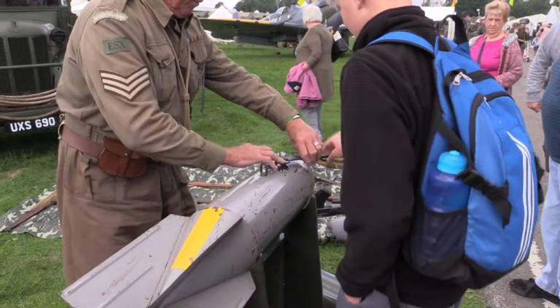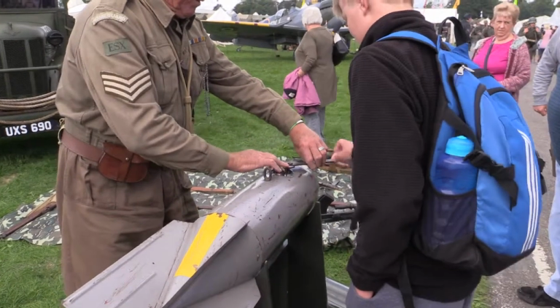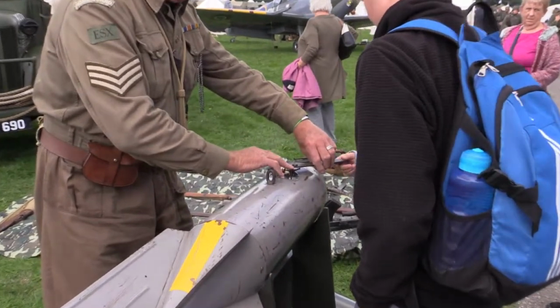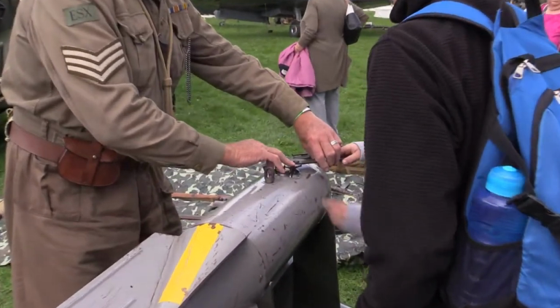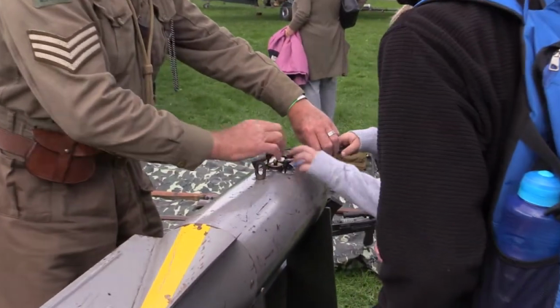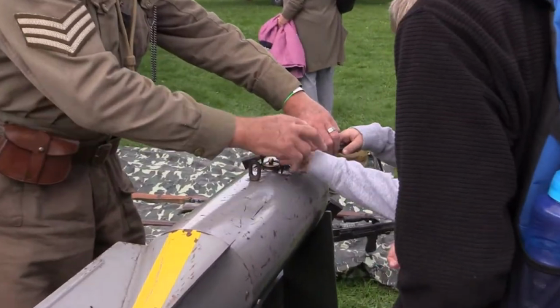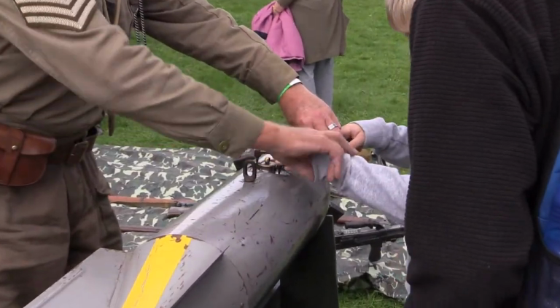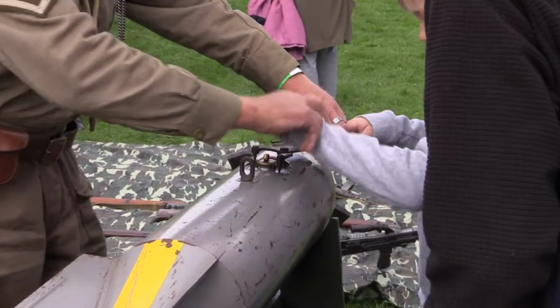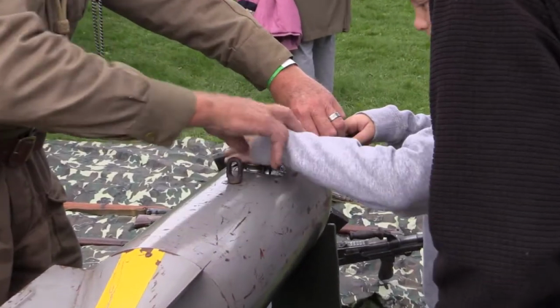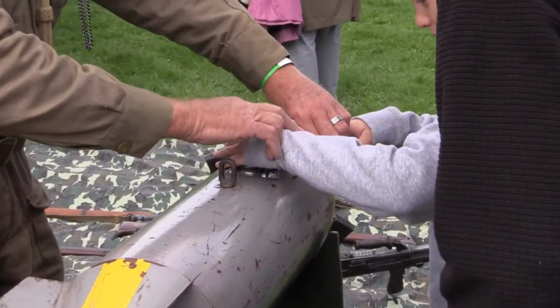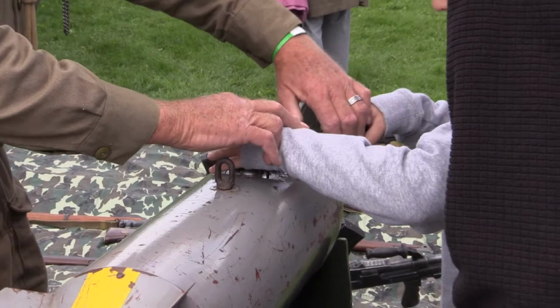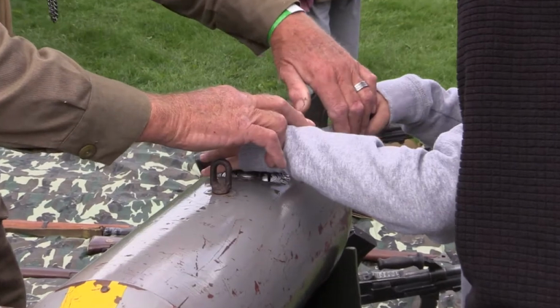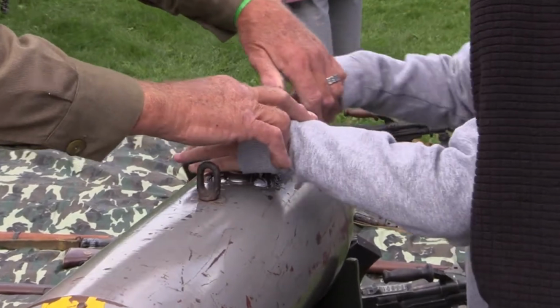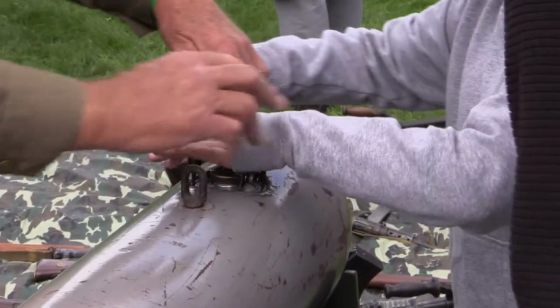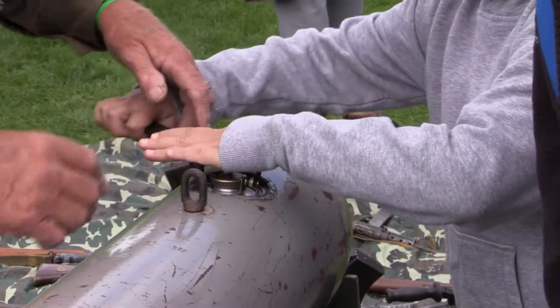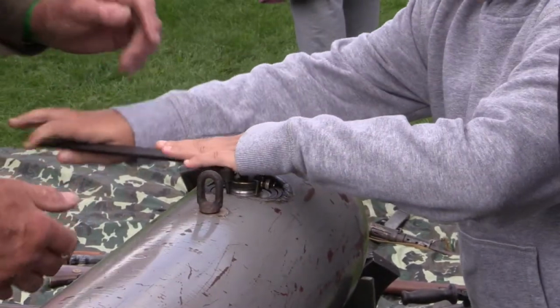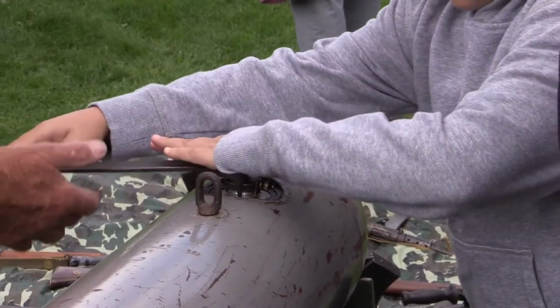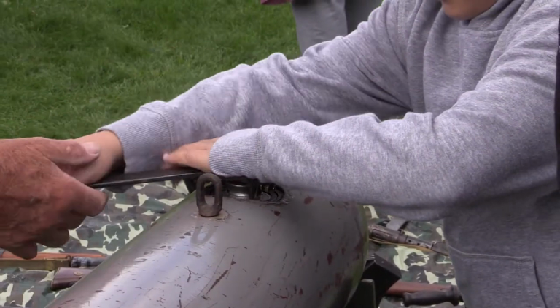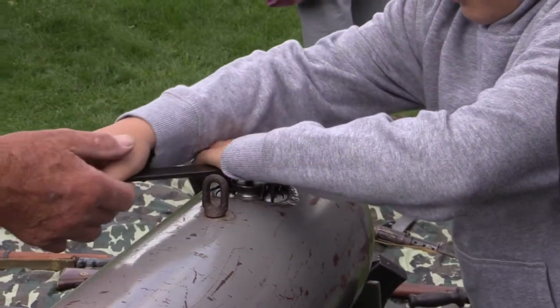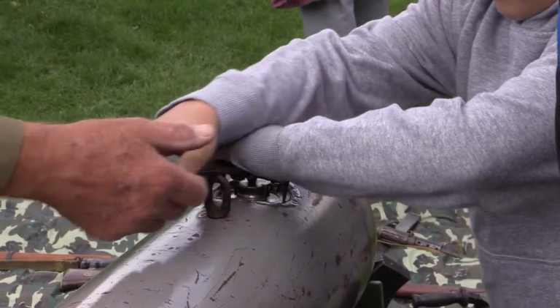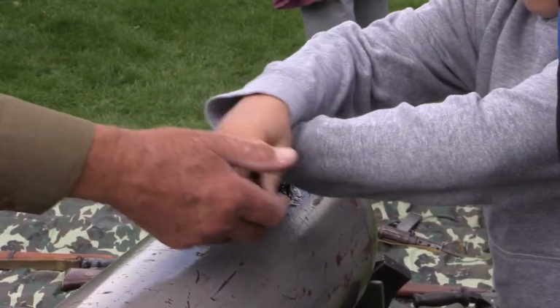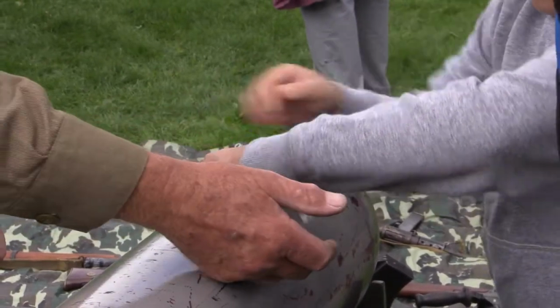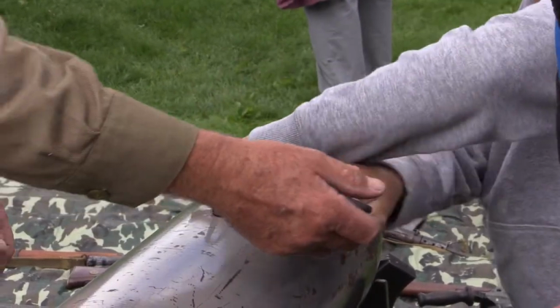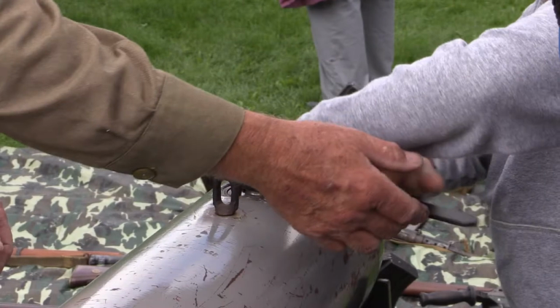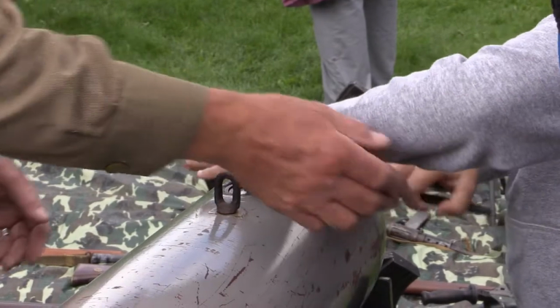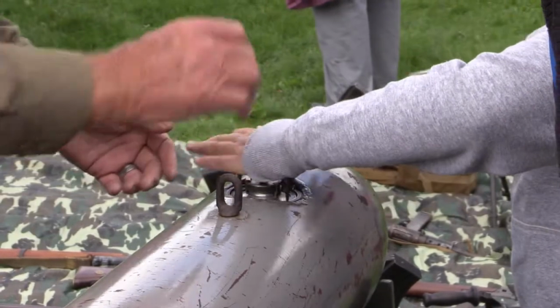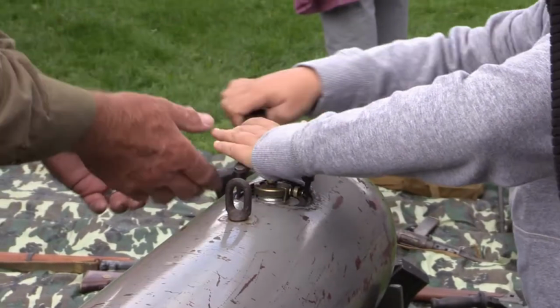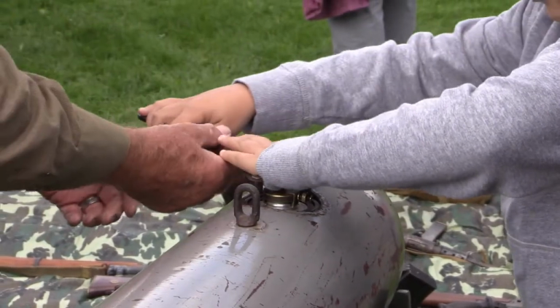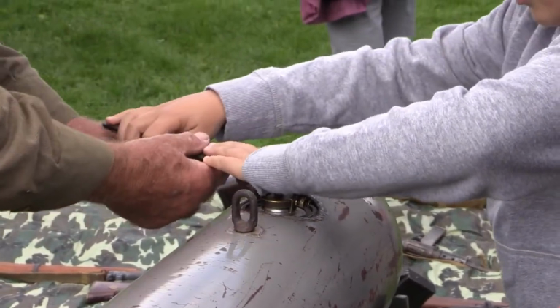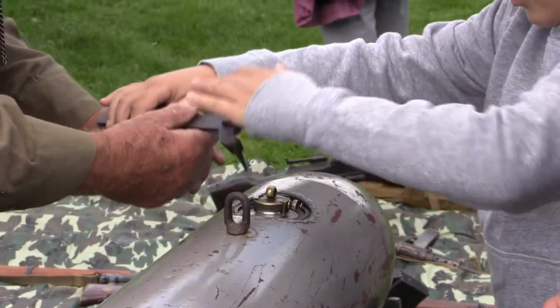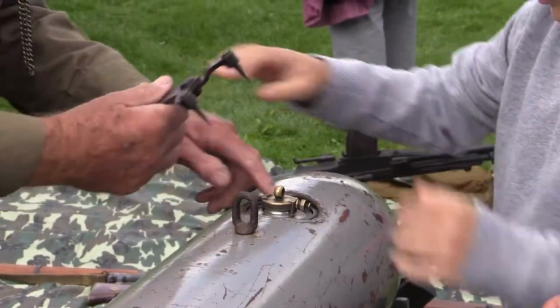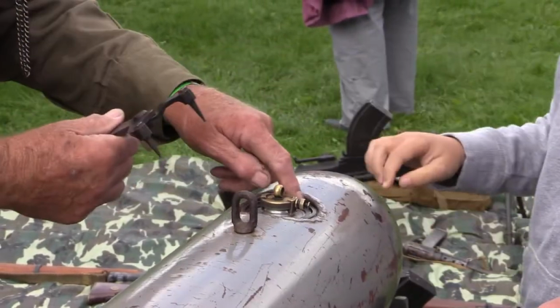One hand on top, pull it in. Sit one hand on top and hold that down. Anticlockwise, to me. Over the top. There we go. That should be loose enough now for you to use your fingers.